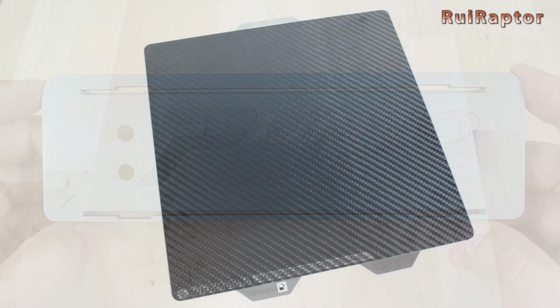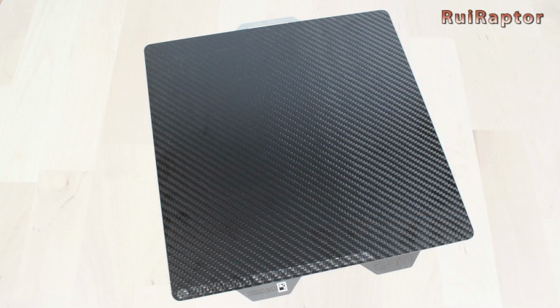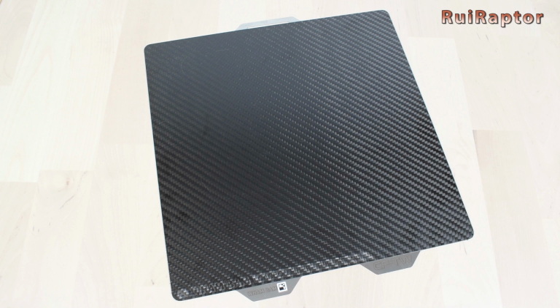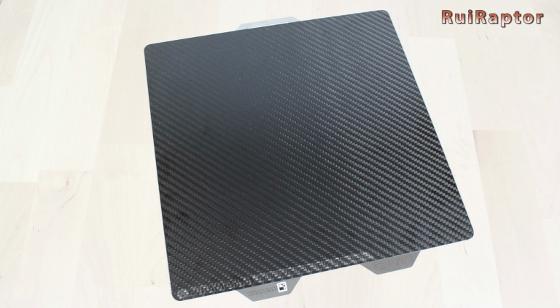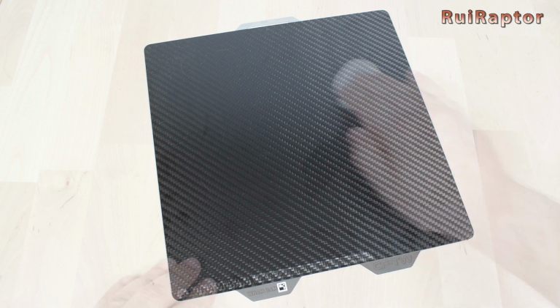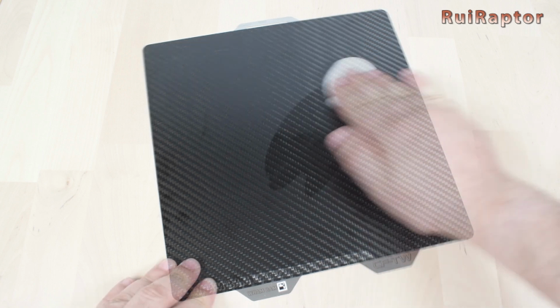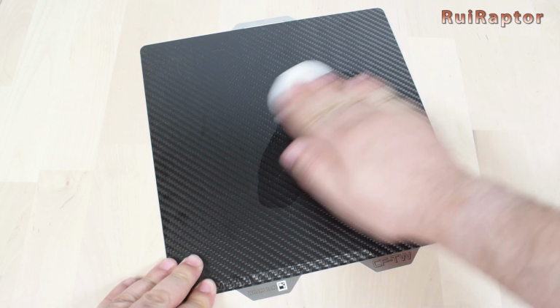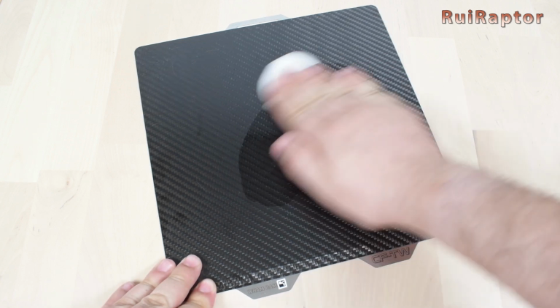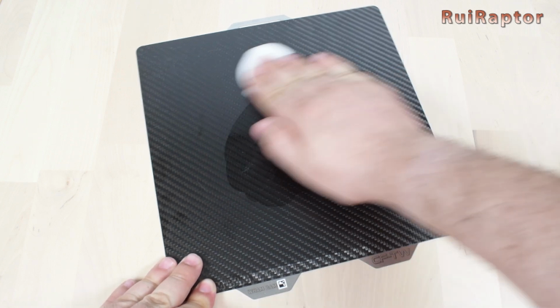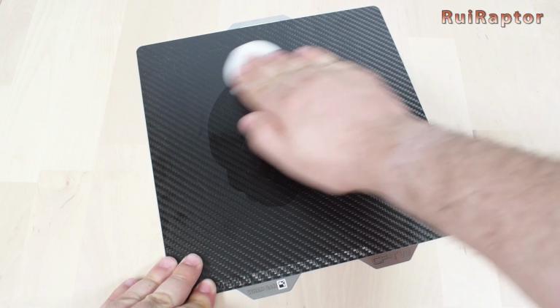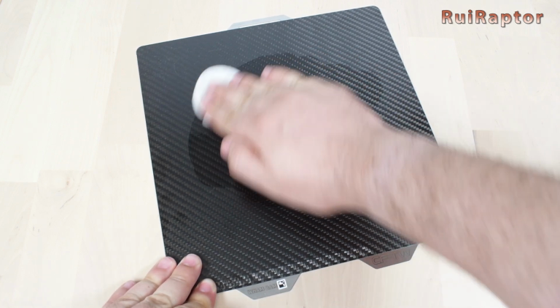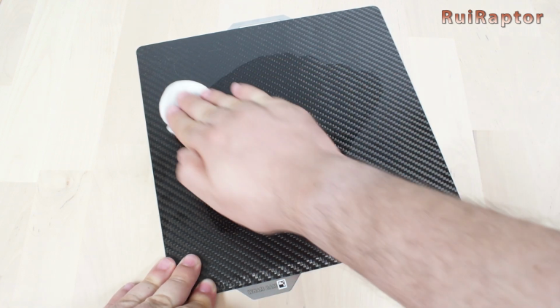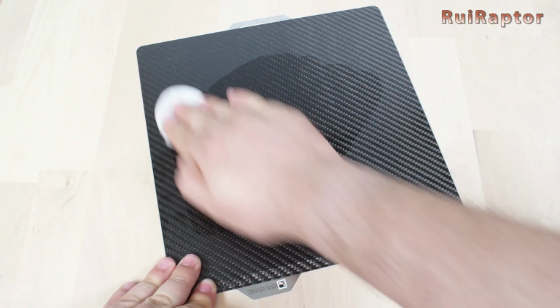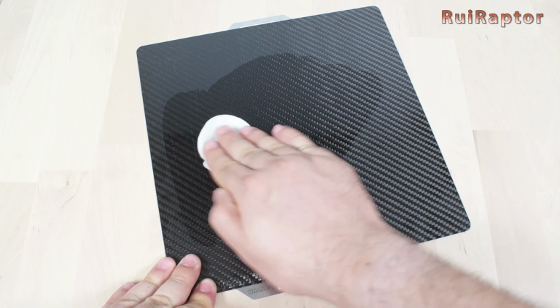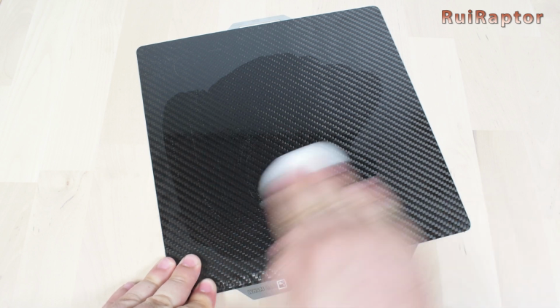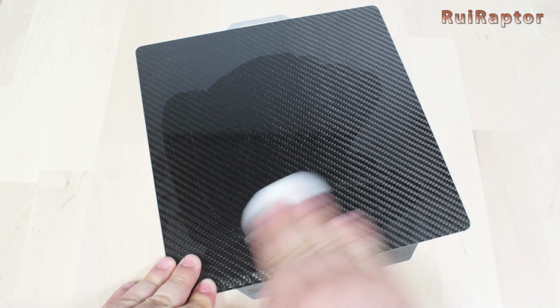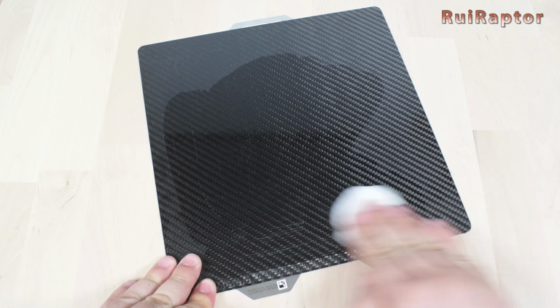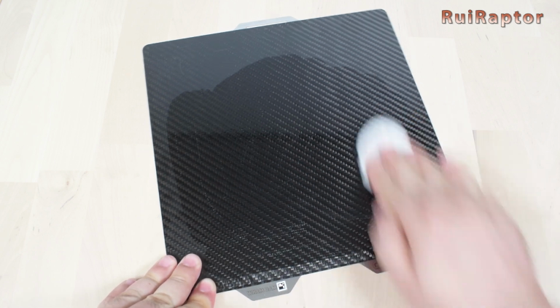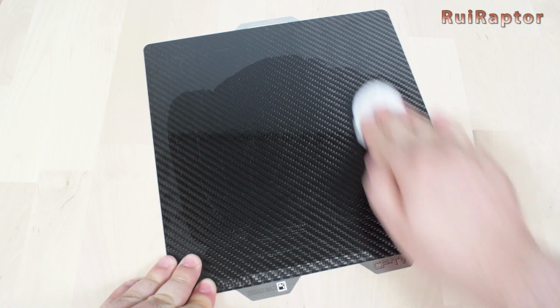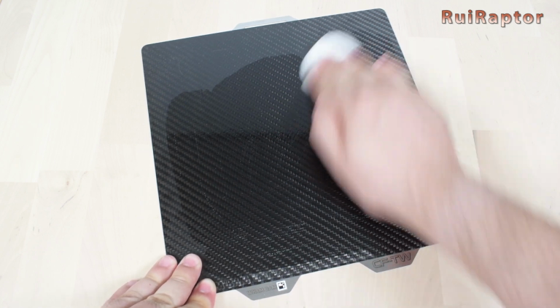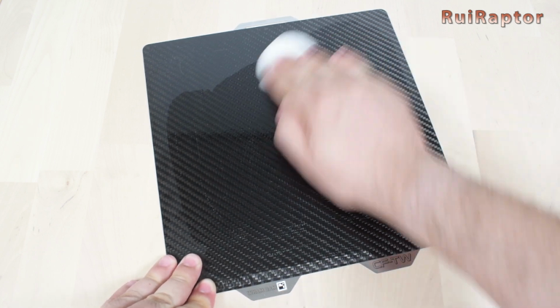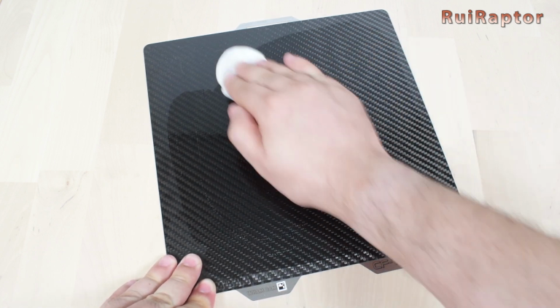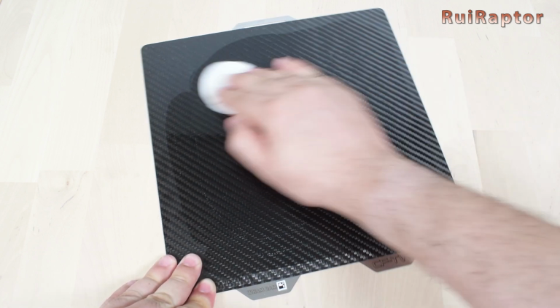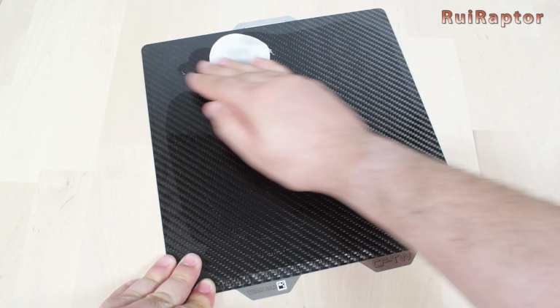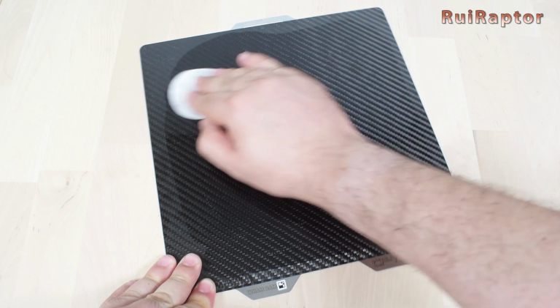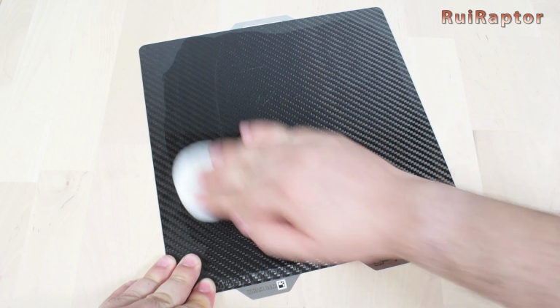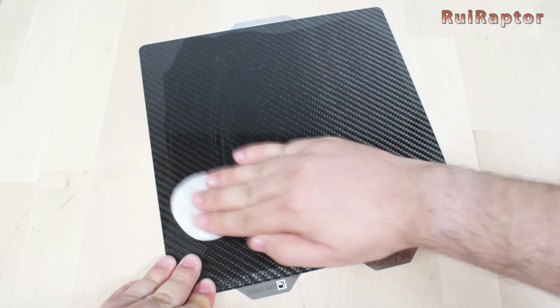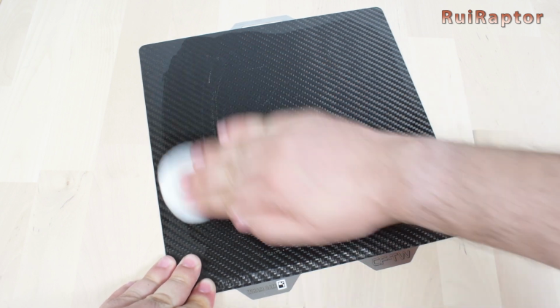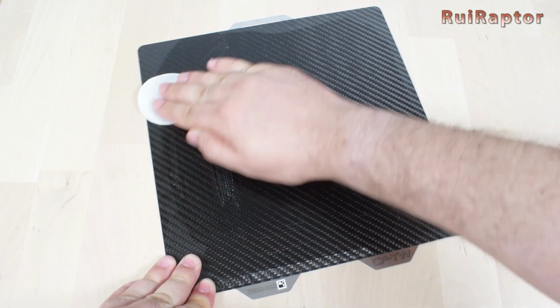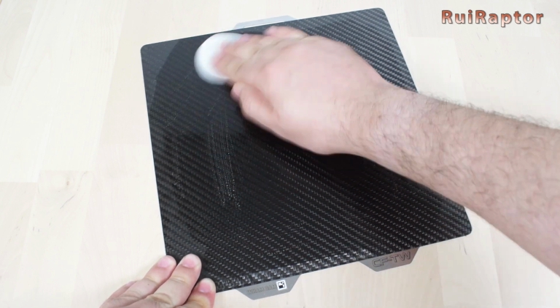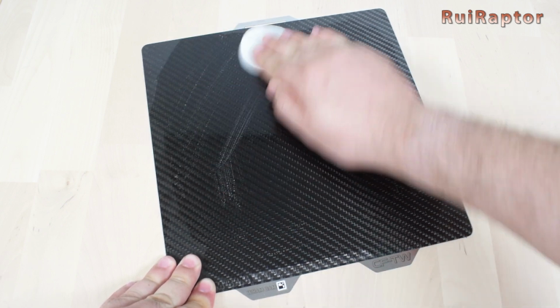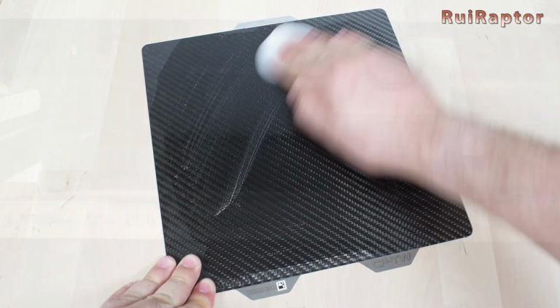Before each print, make sure the plate is clean and without any filament remains. Cleaning this carbon fiber plate can be done simply with water and dishwasher soap. IPA will not work as well.